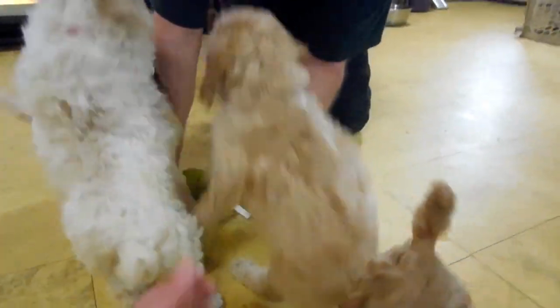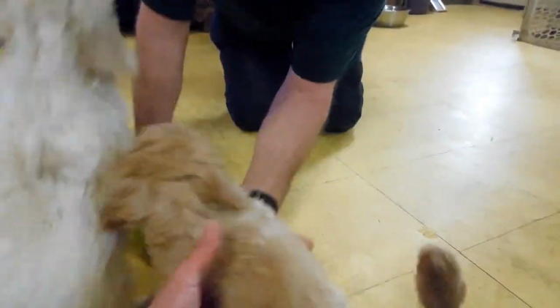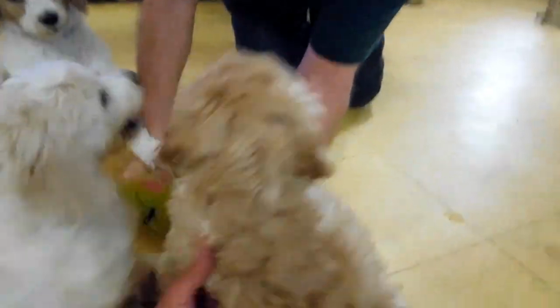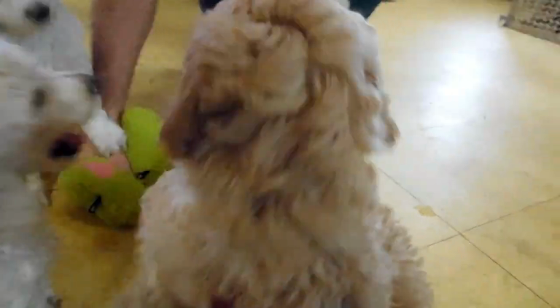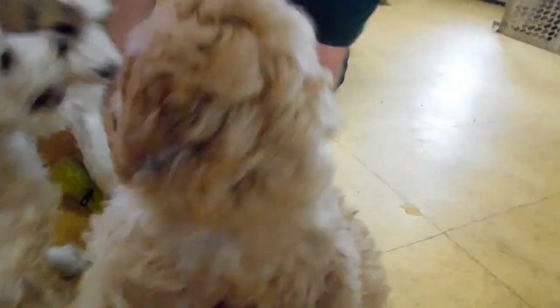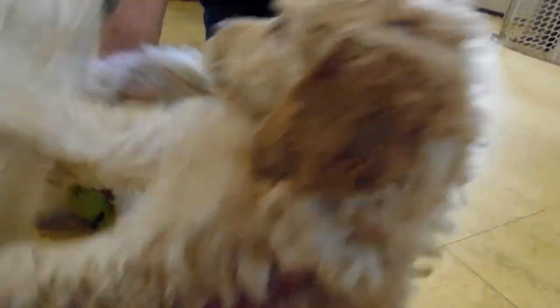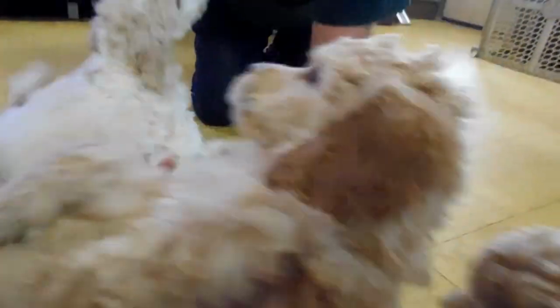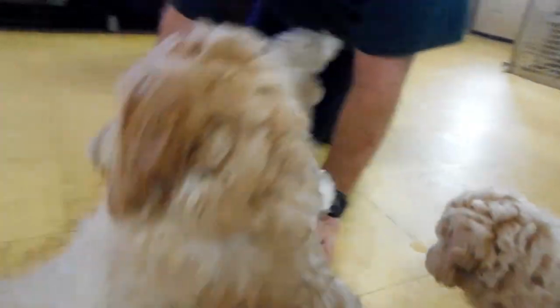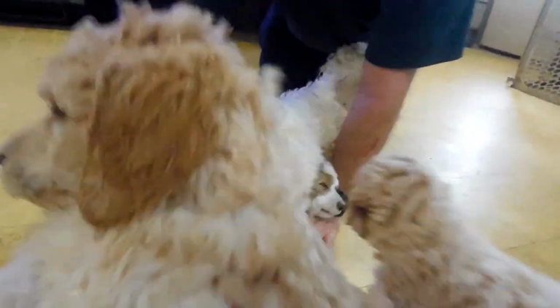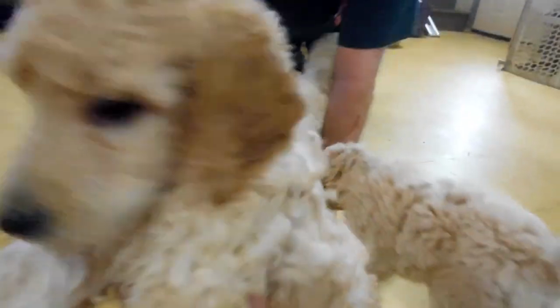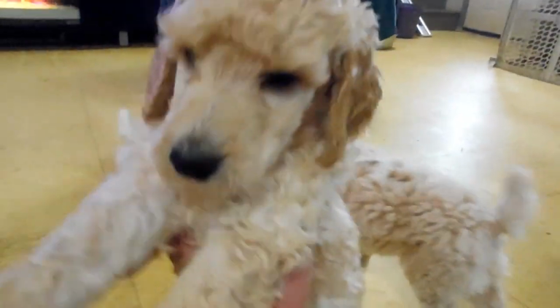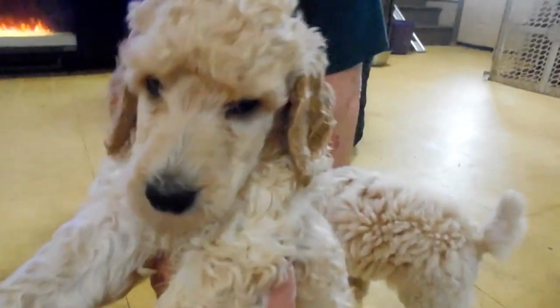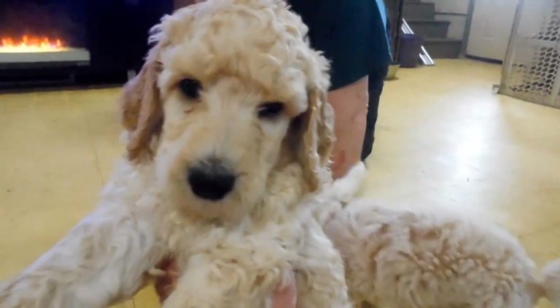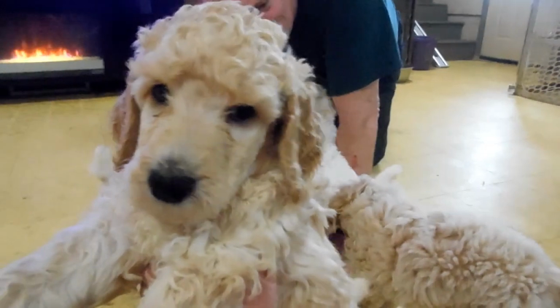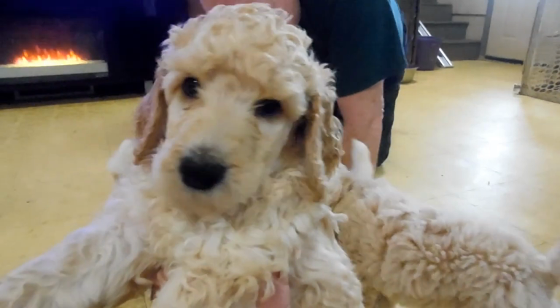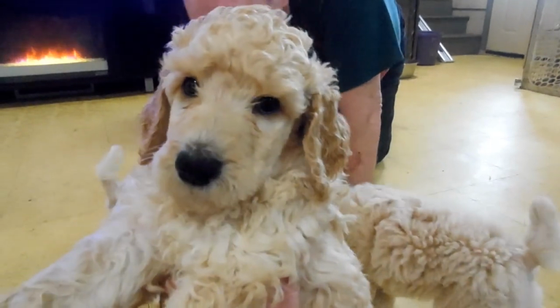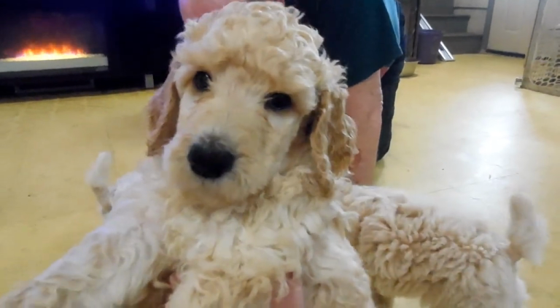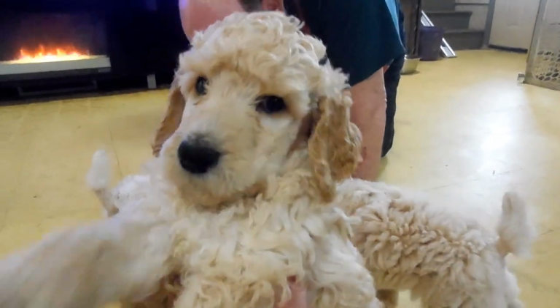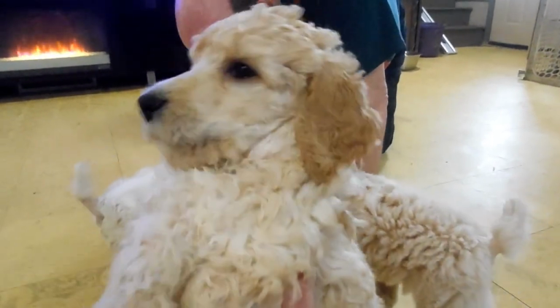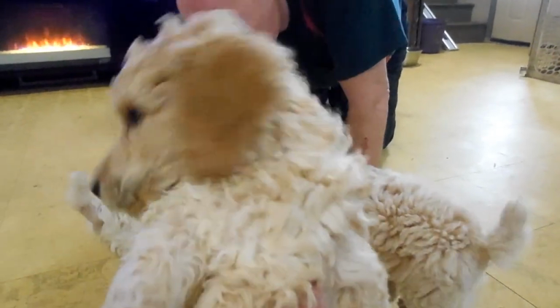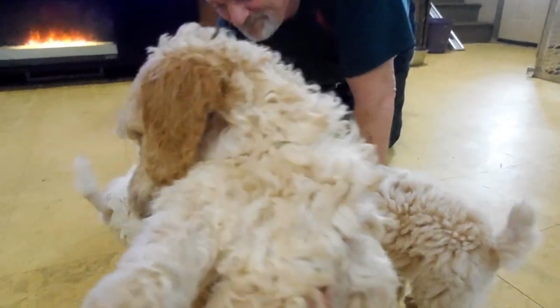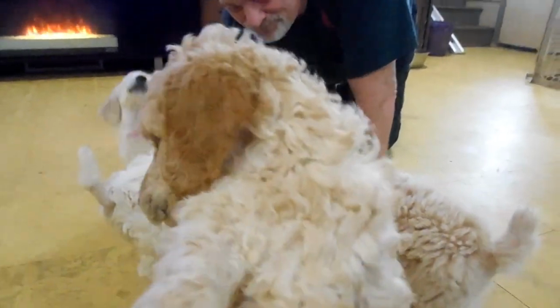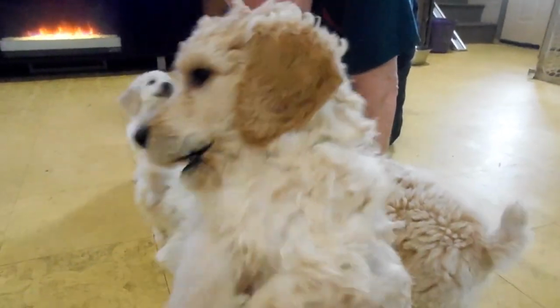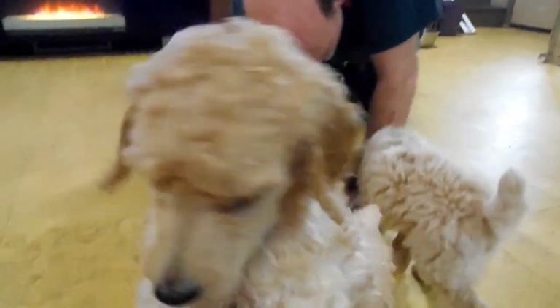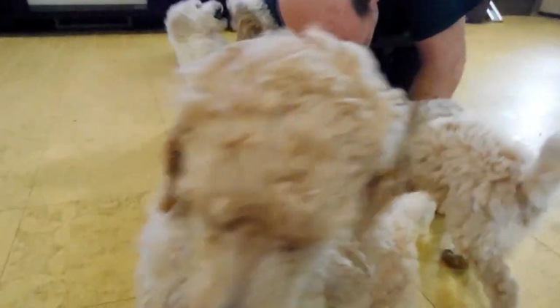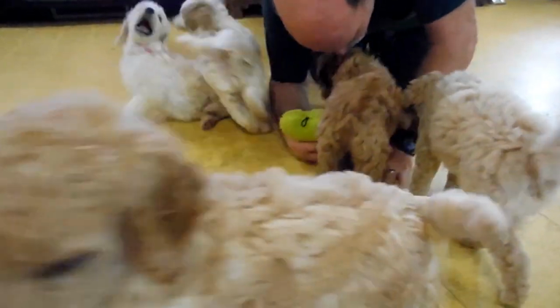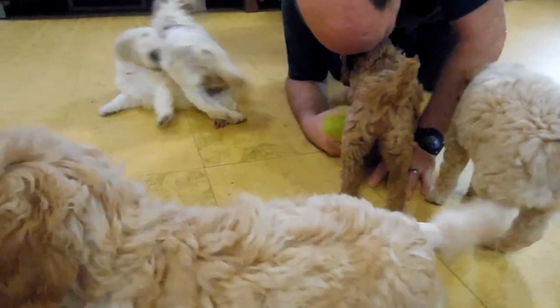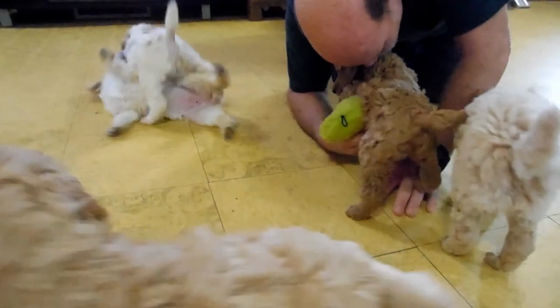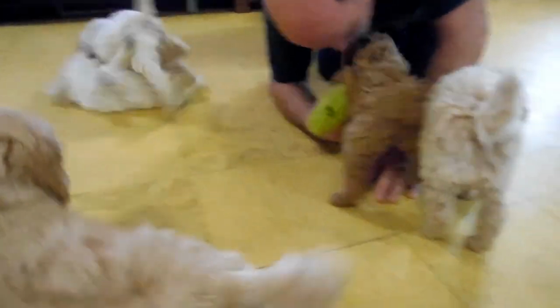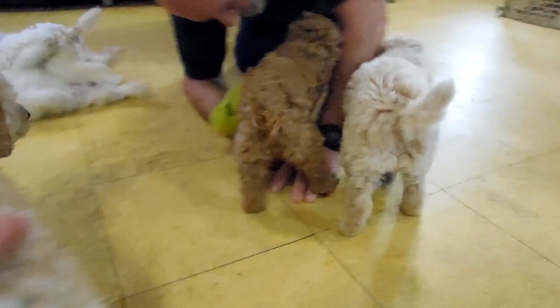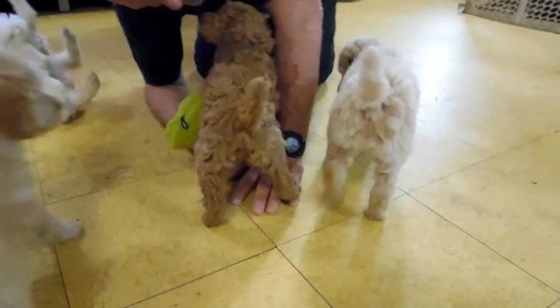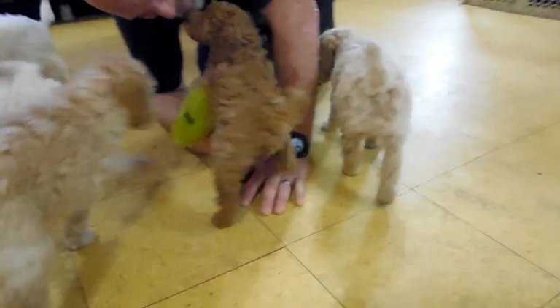Let's get Kingsley back in here again — the cream guy with the apricot ears and black points. Very handsome, sweet babies. They love attention.